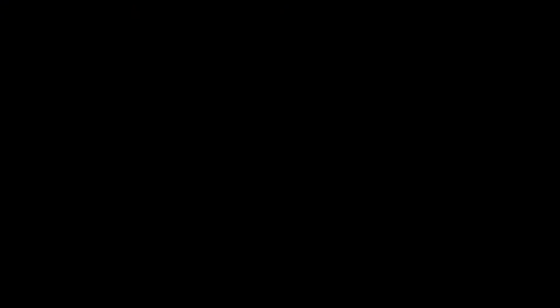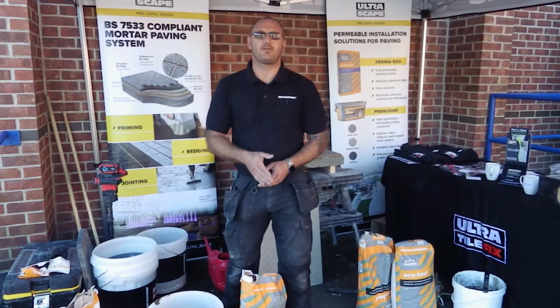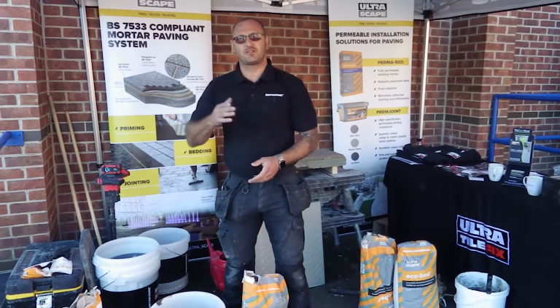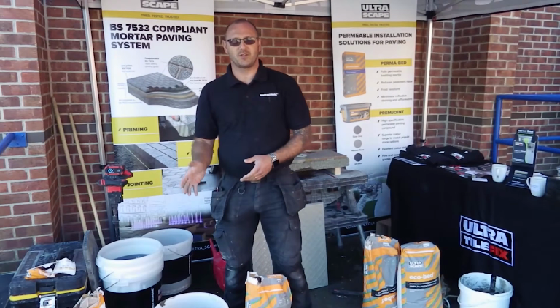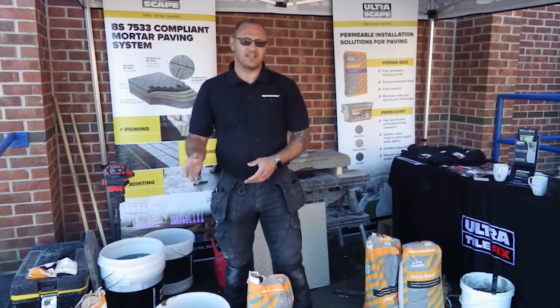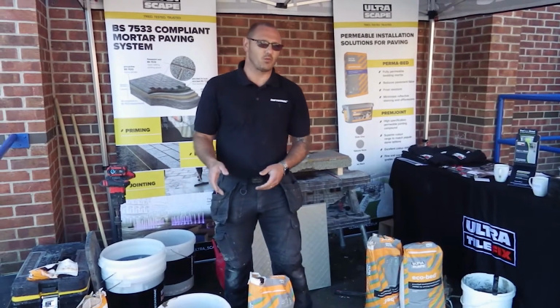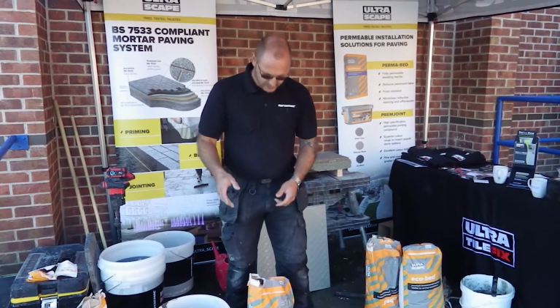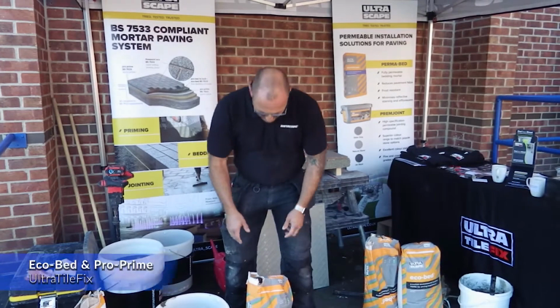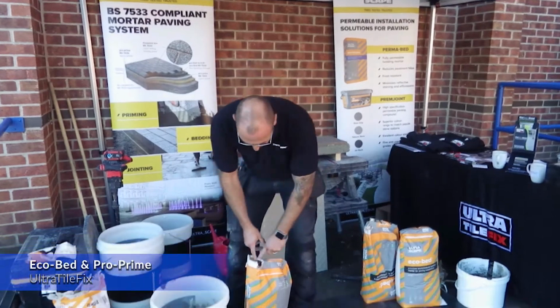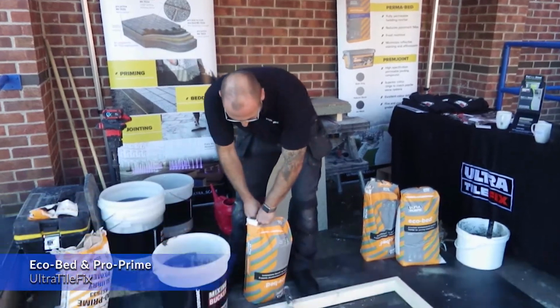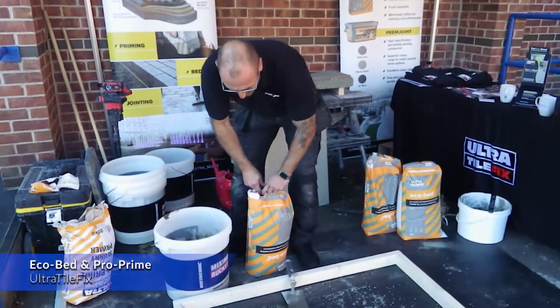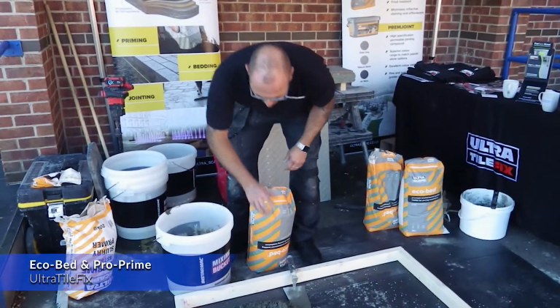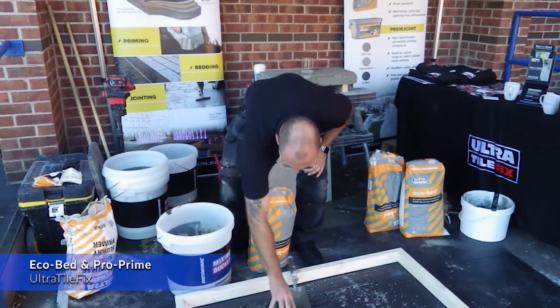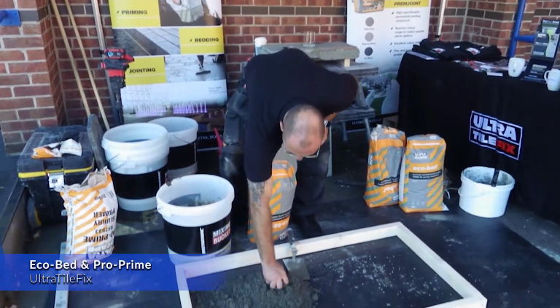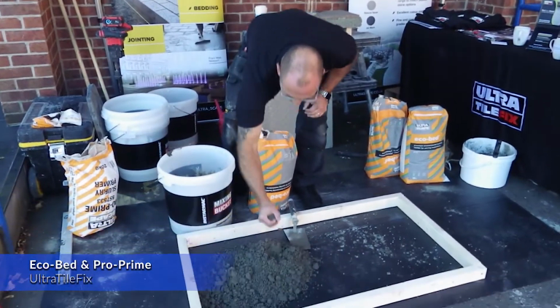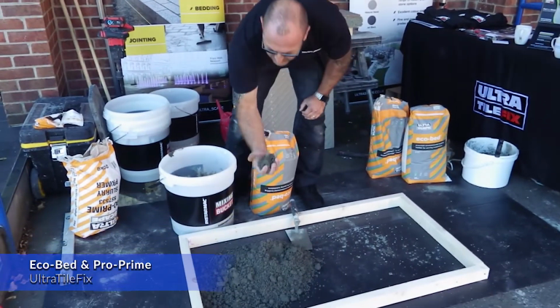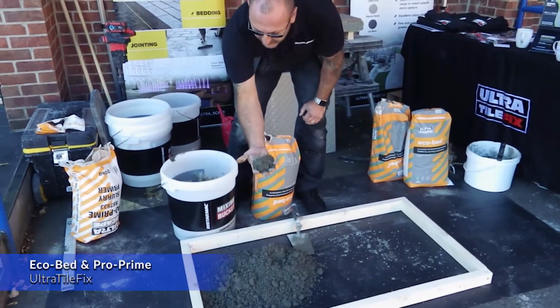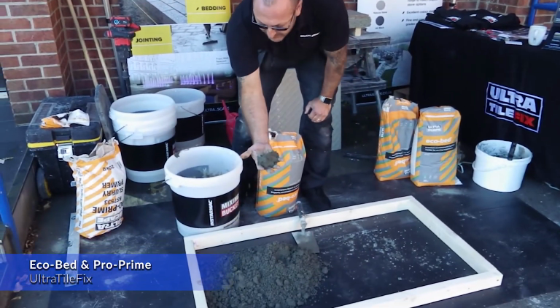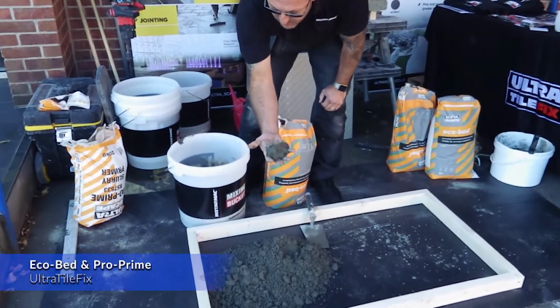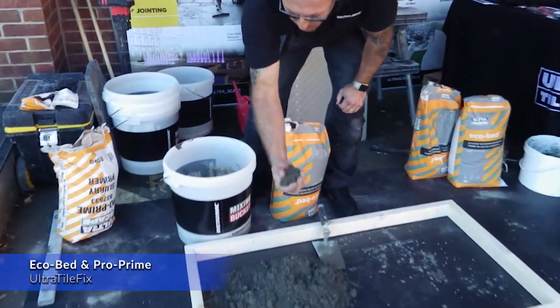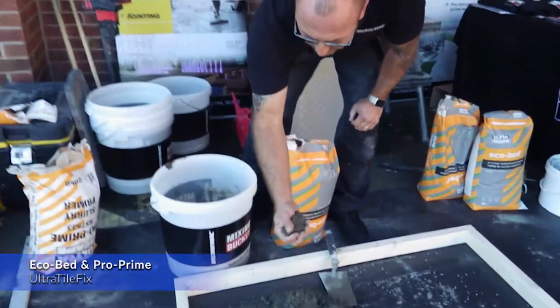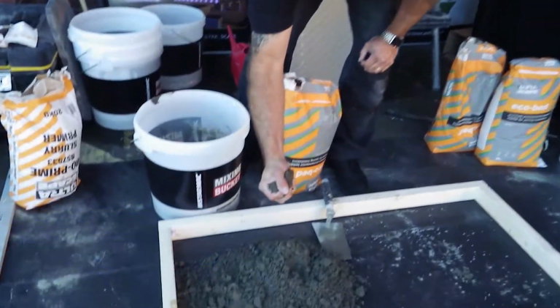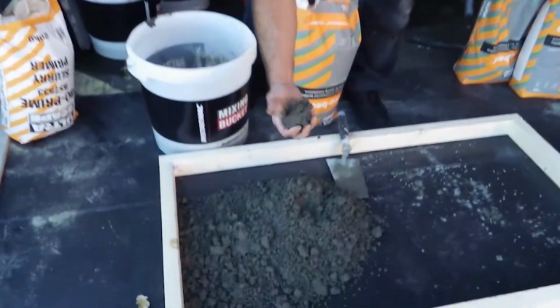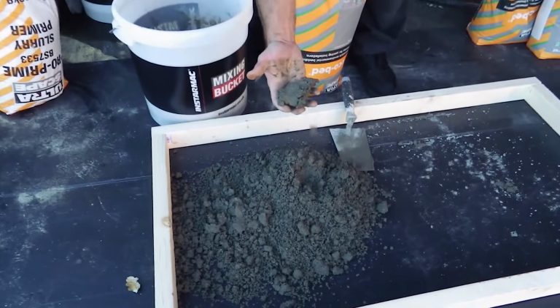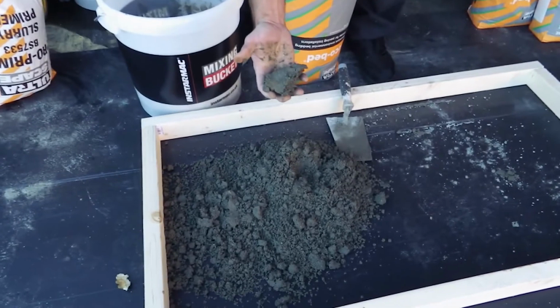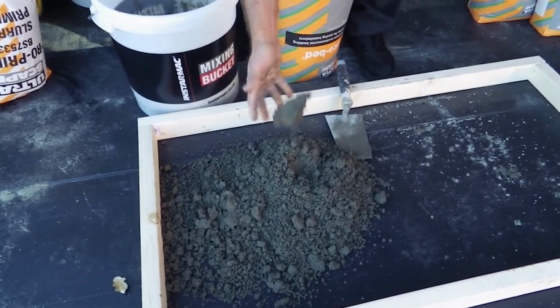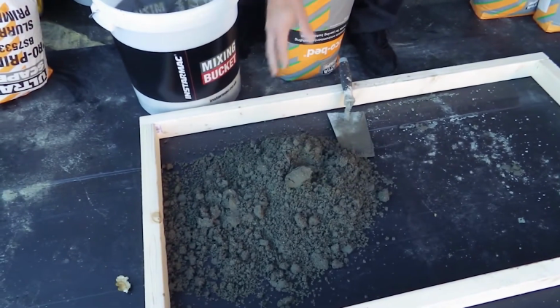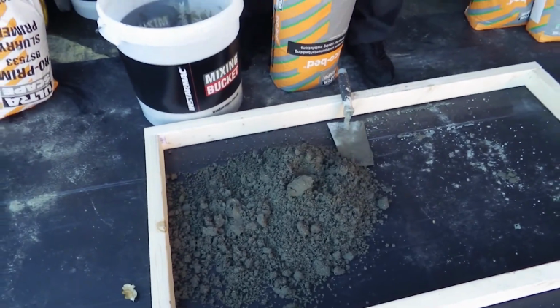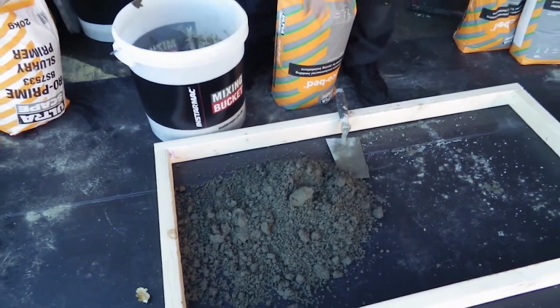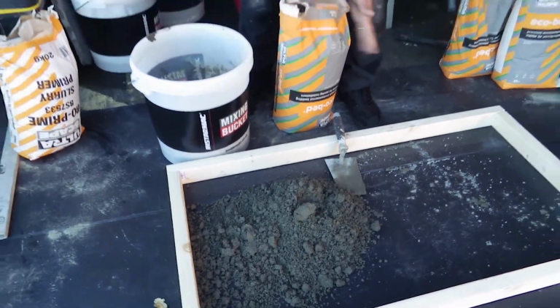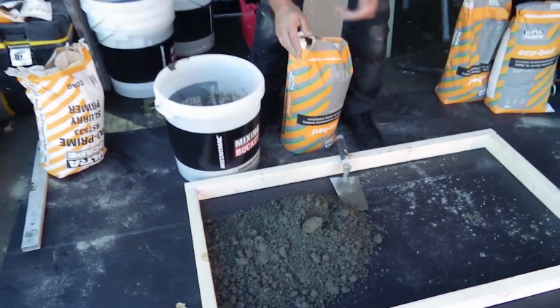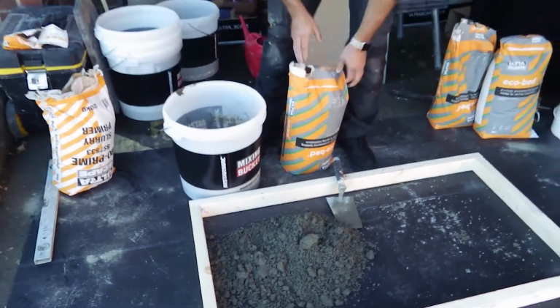Use 2.4 to 2.8 litres of water. You want a dry consistency so you can literally make it into a ball like so. I'm going to just mix up some more.